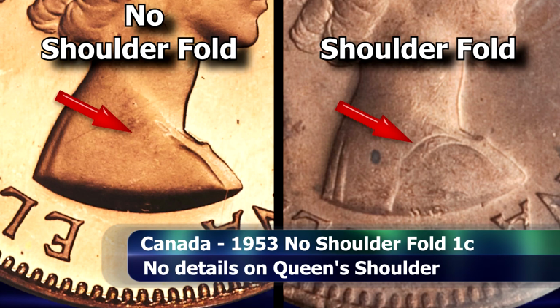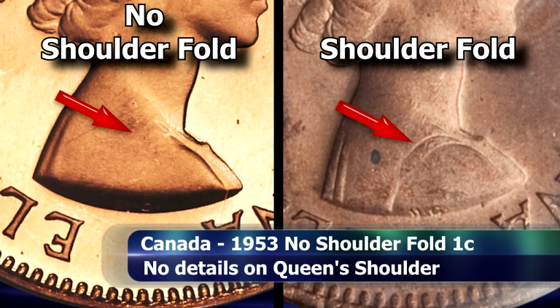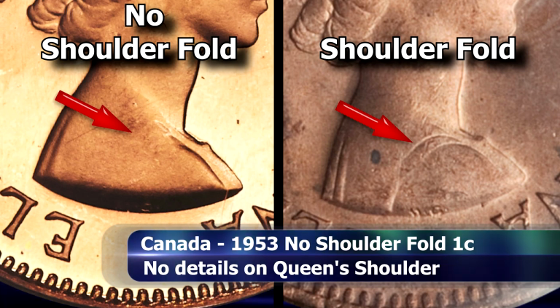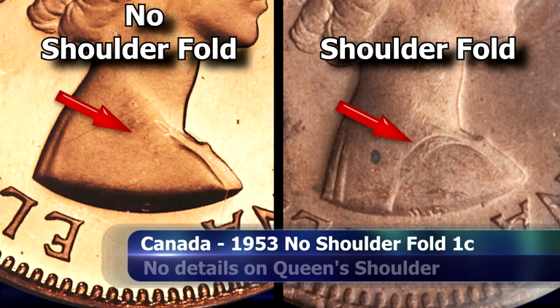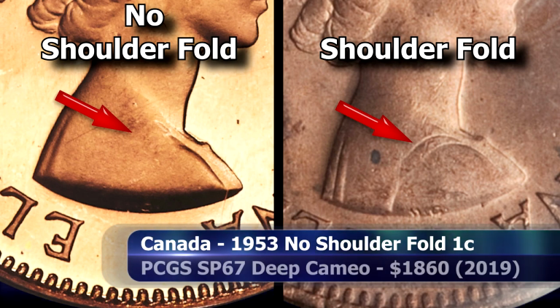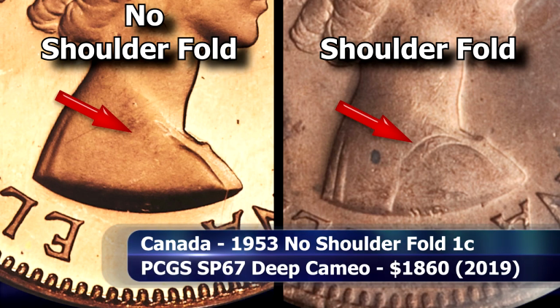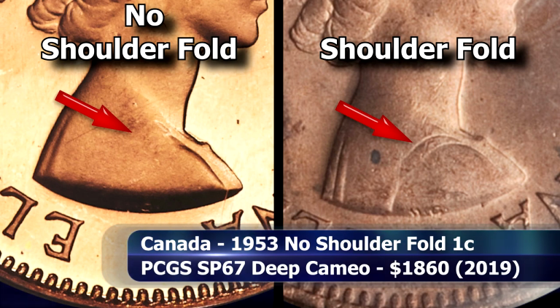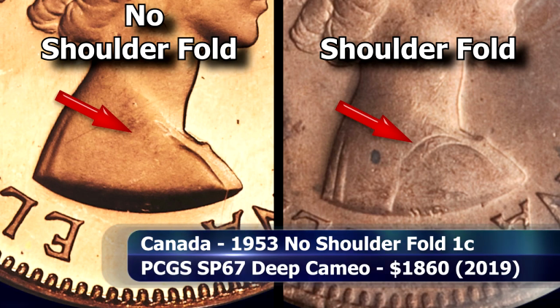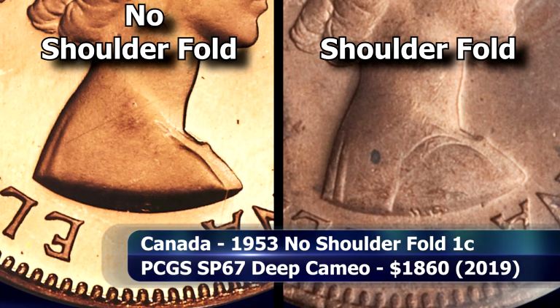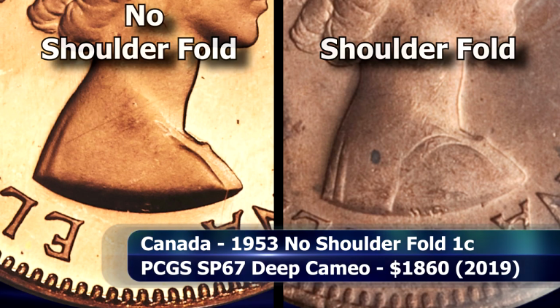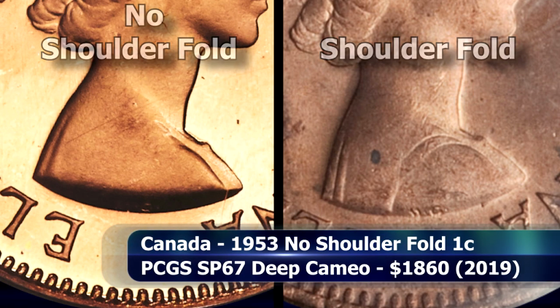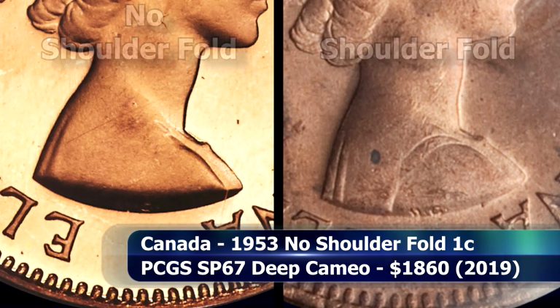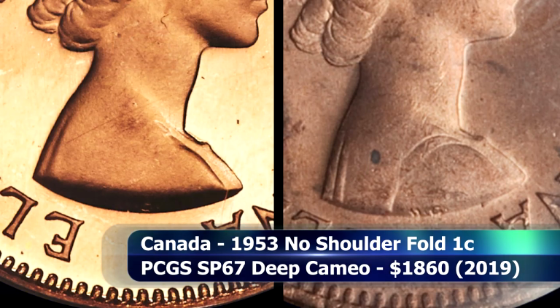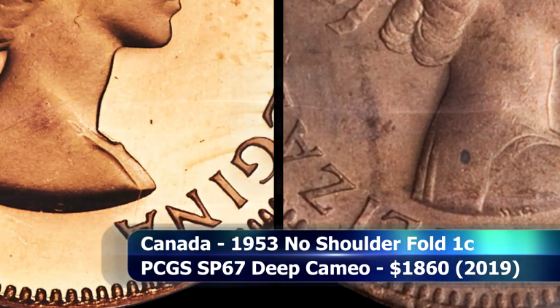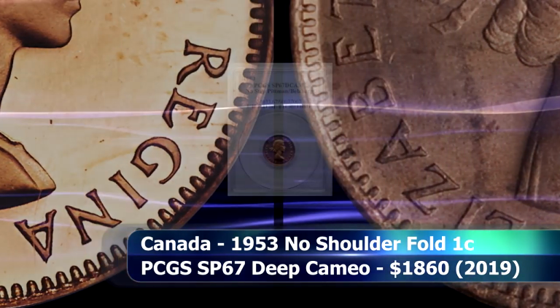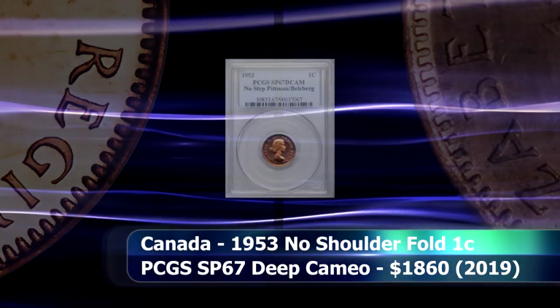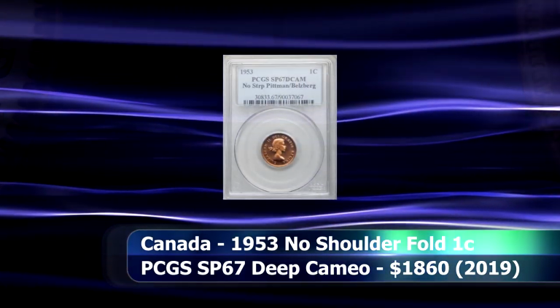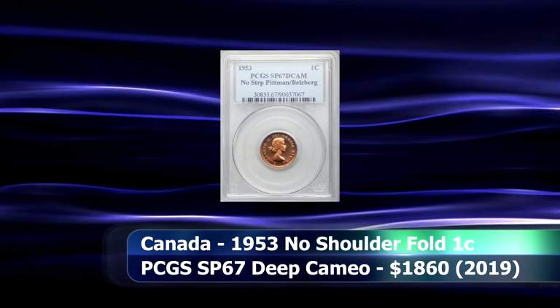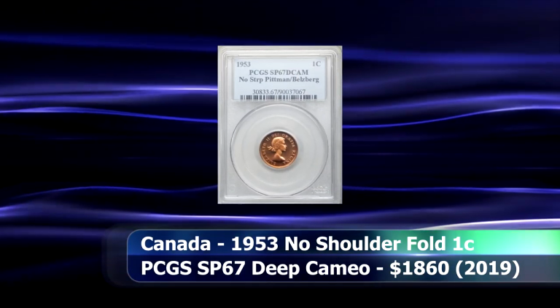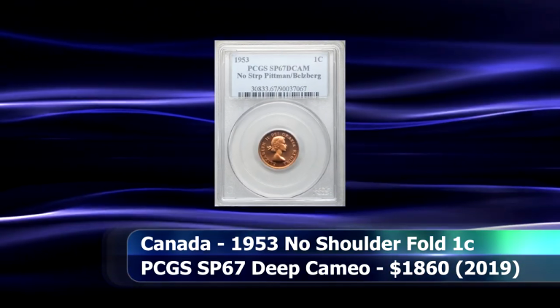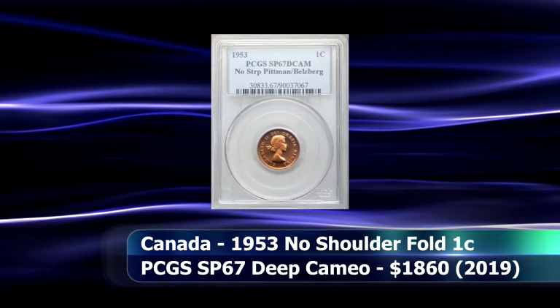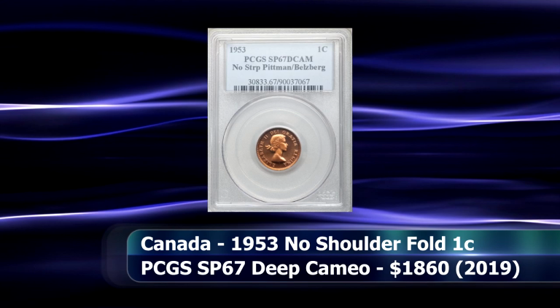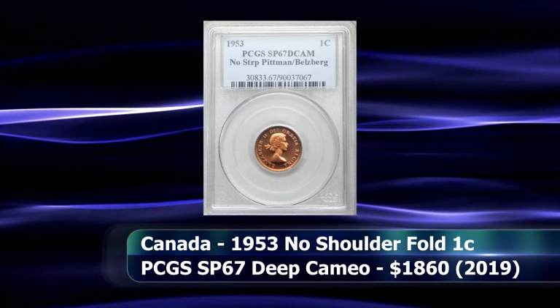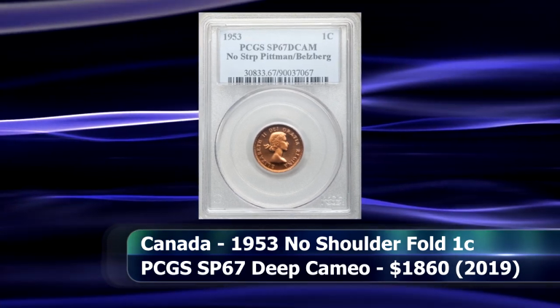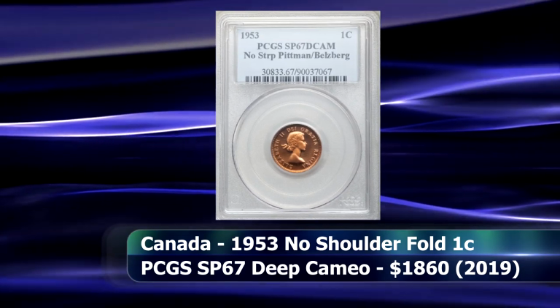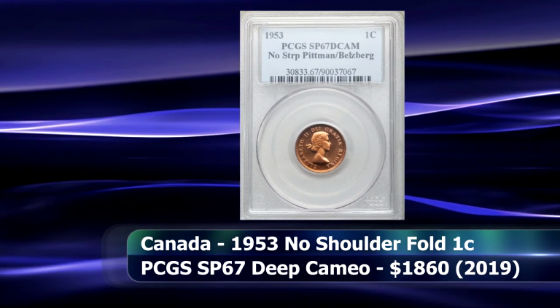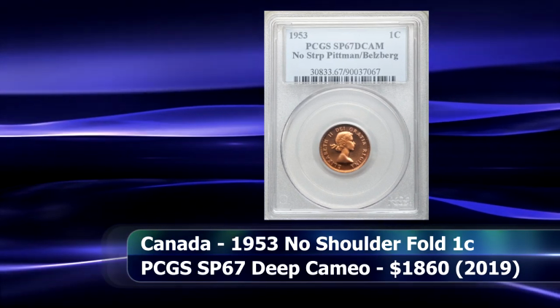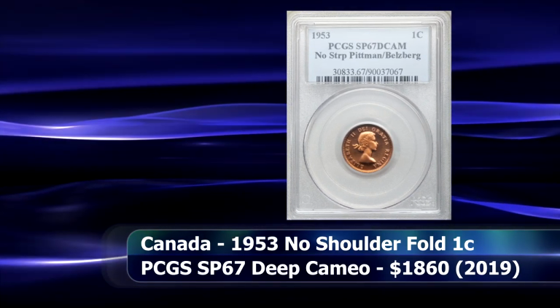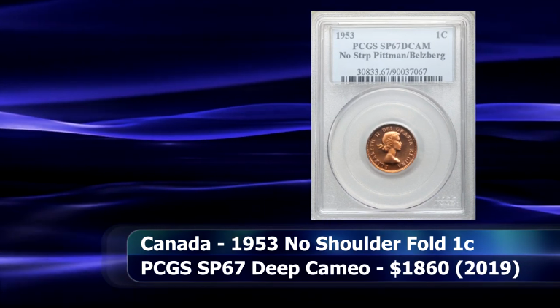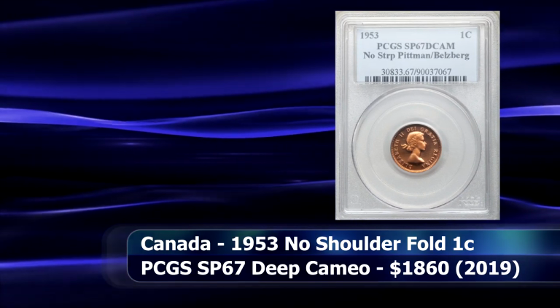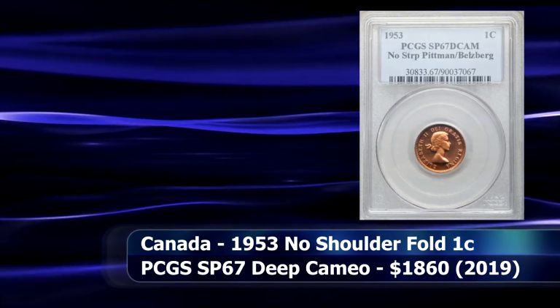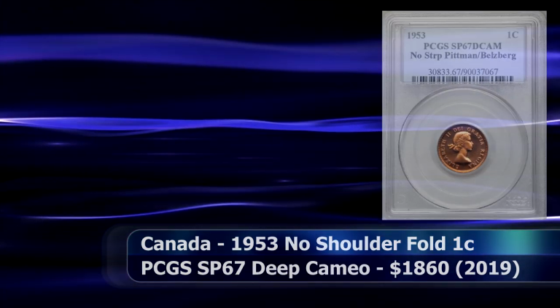This detail would then be strengthened in later coins. PCGS graded this pristine example as SP67 Deep Cameo, and it sold for $1,860.